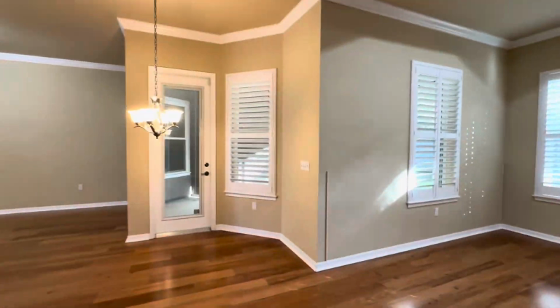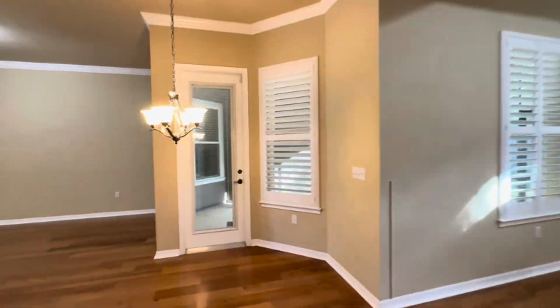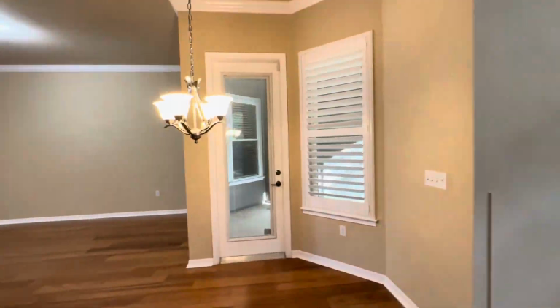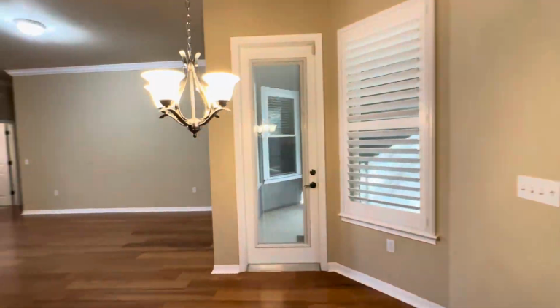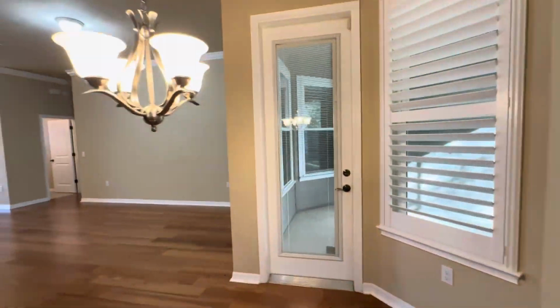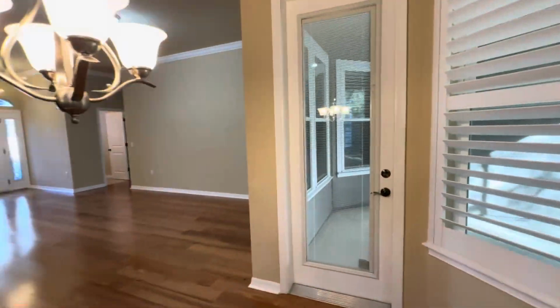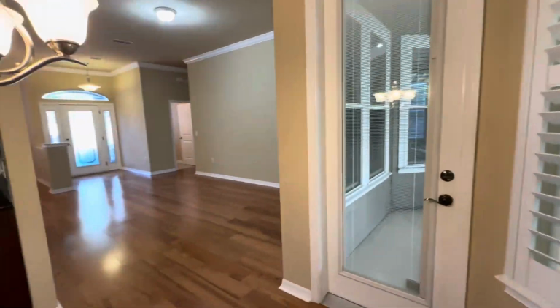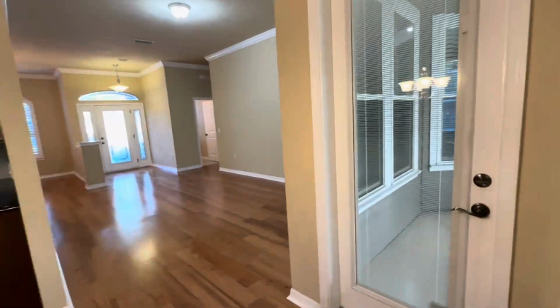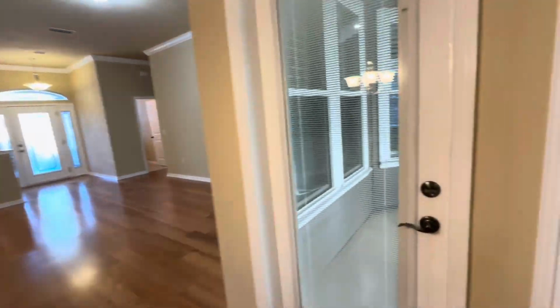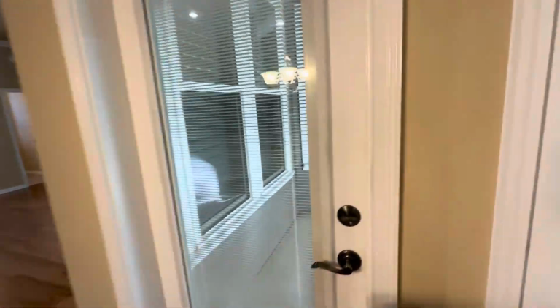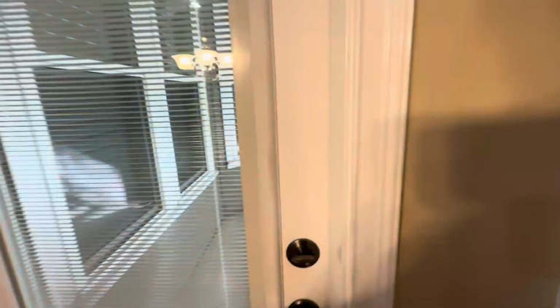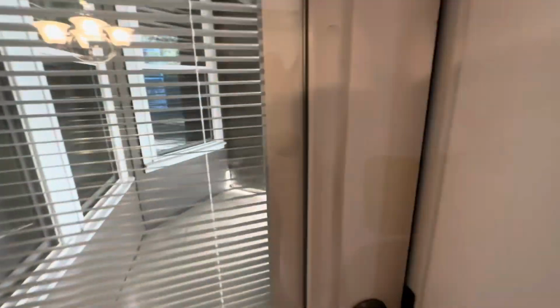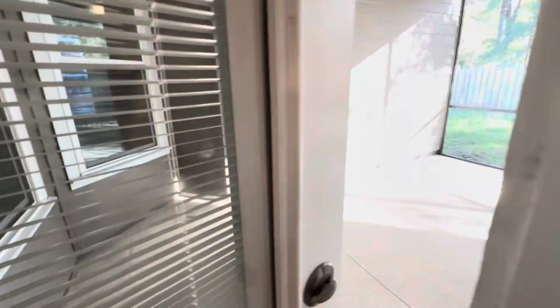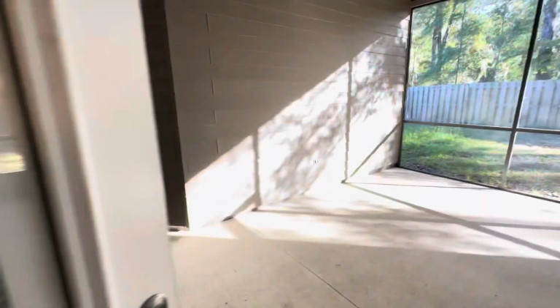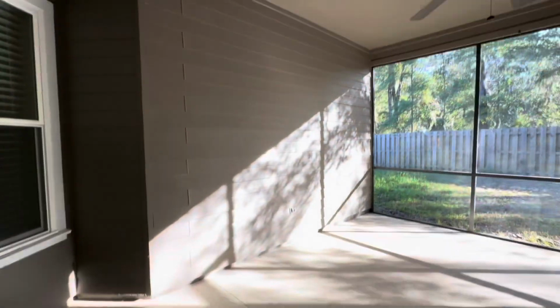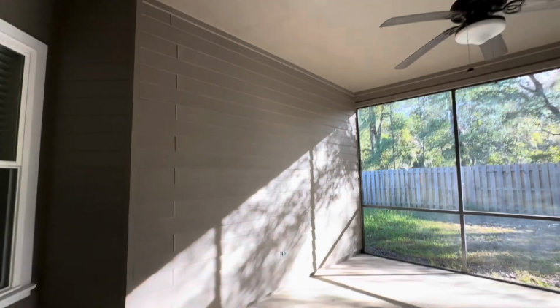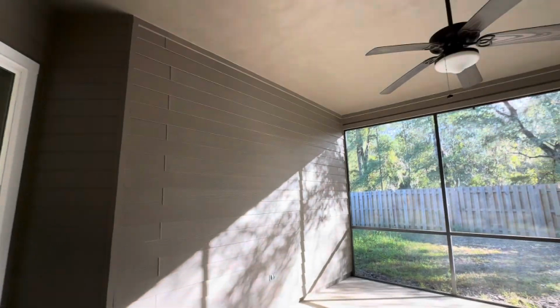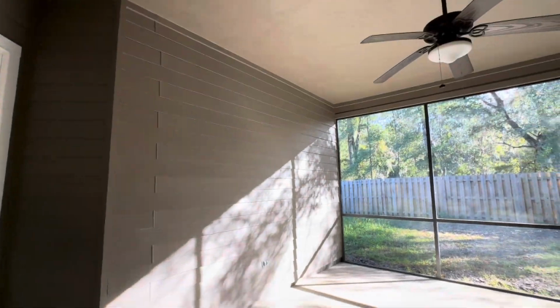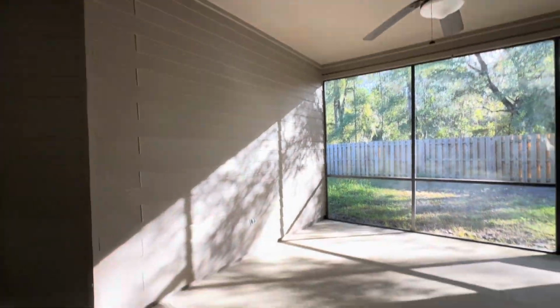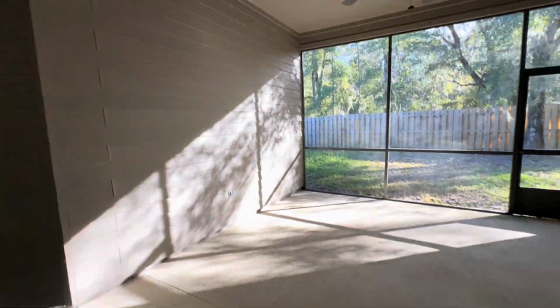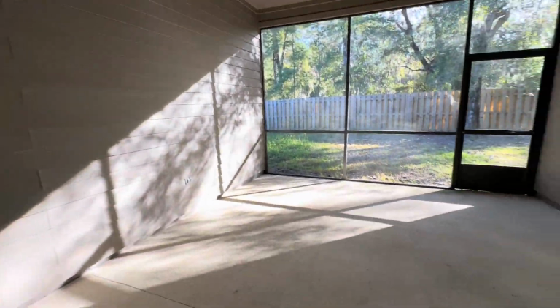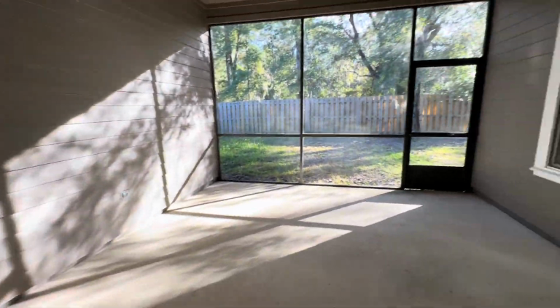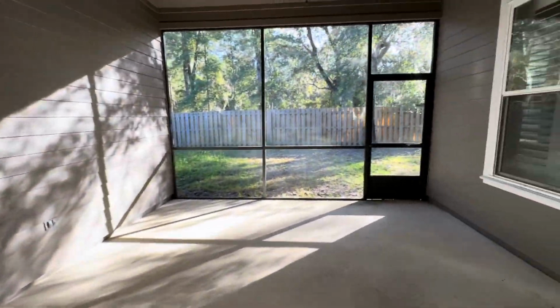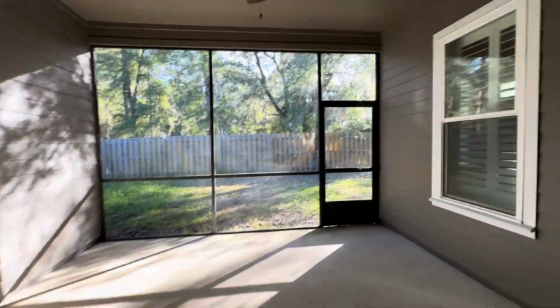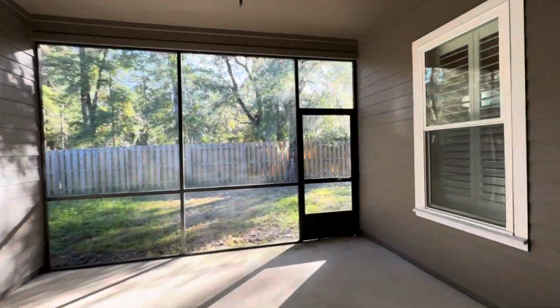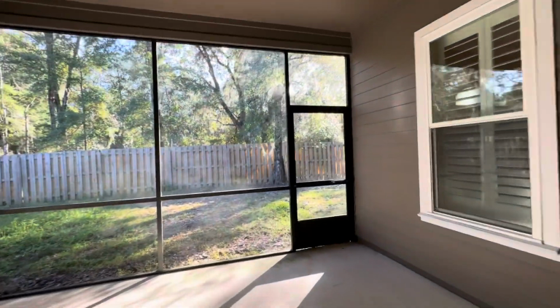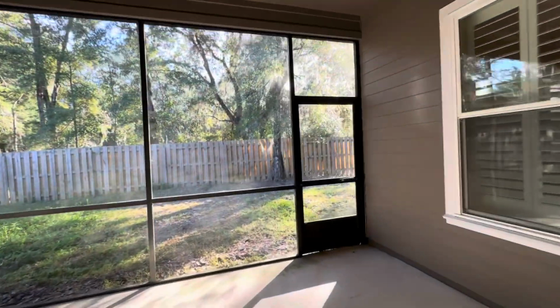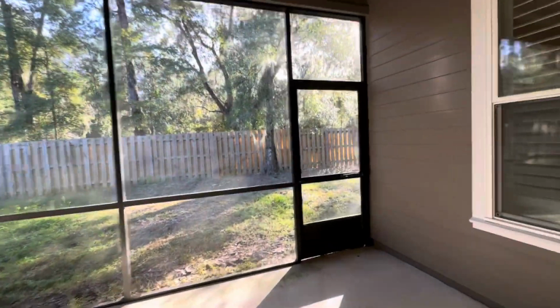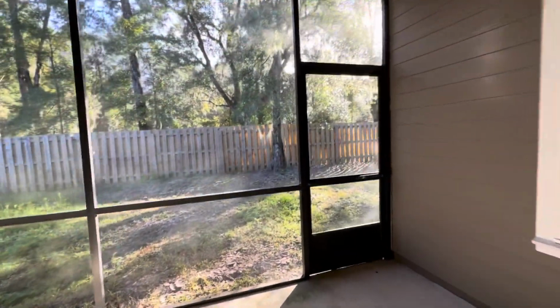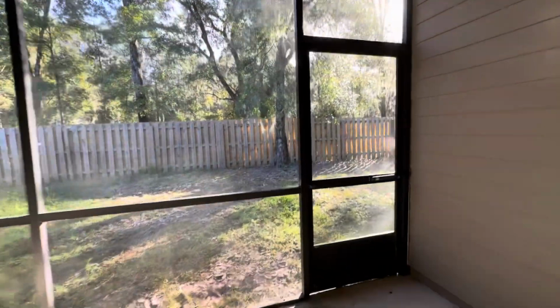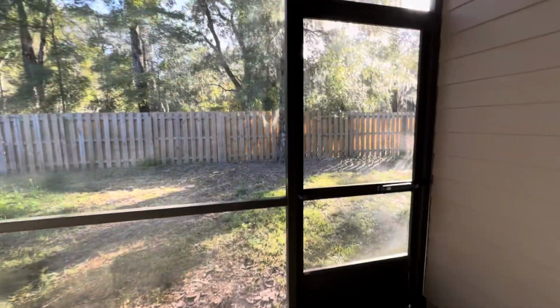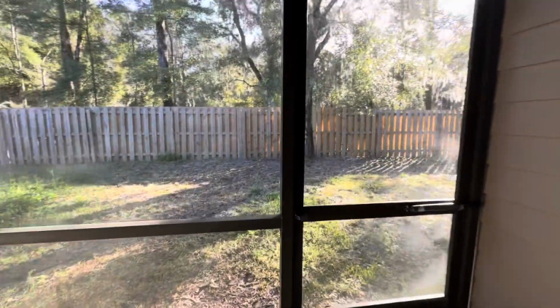Out here we have the fully screened-in porch, which leads to the fully fenced backyard.